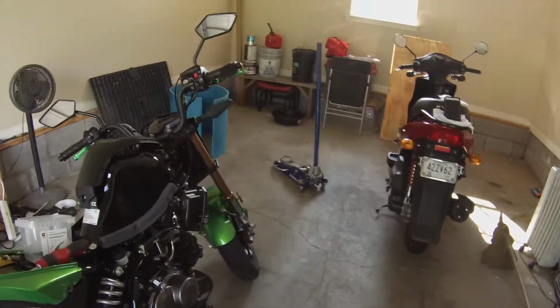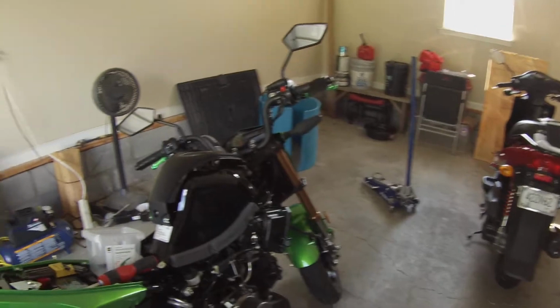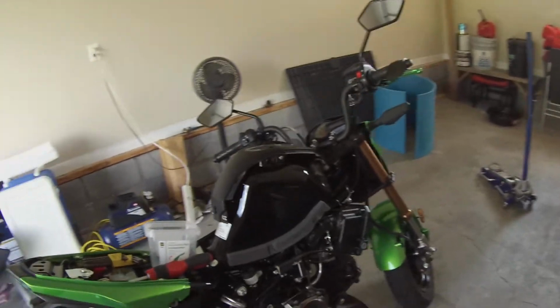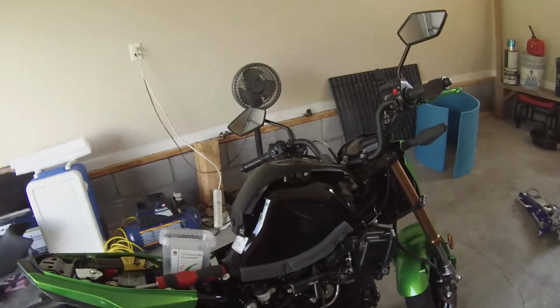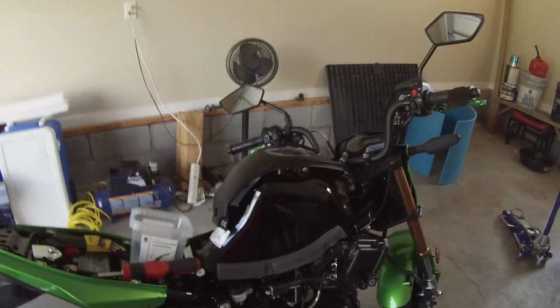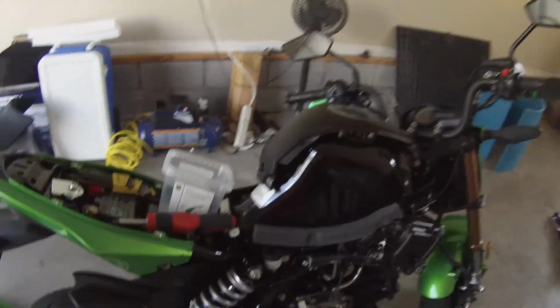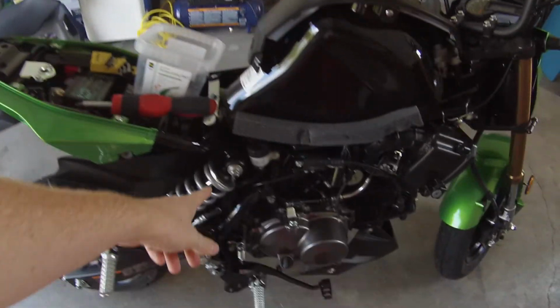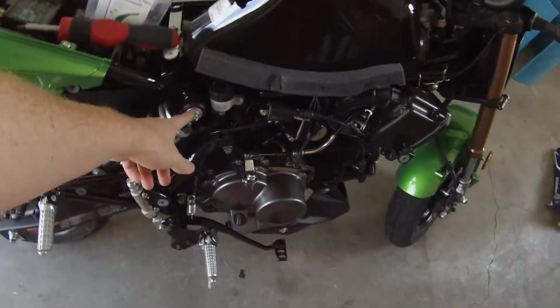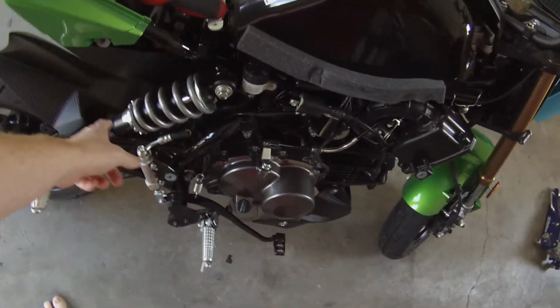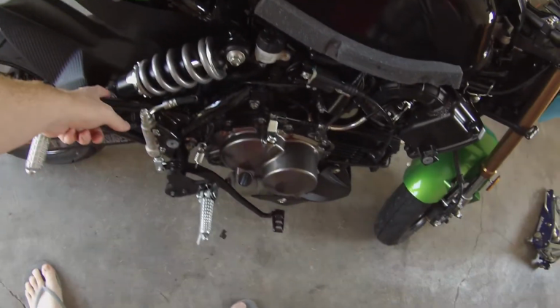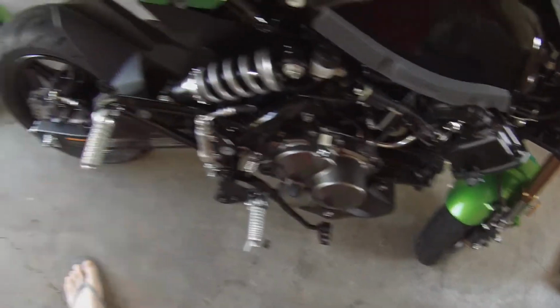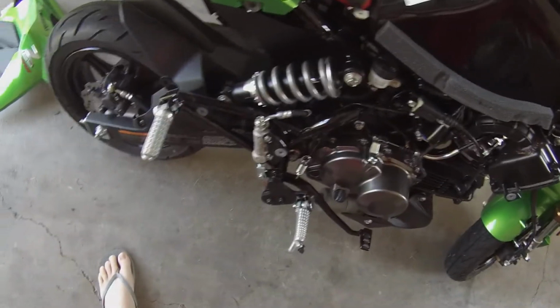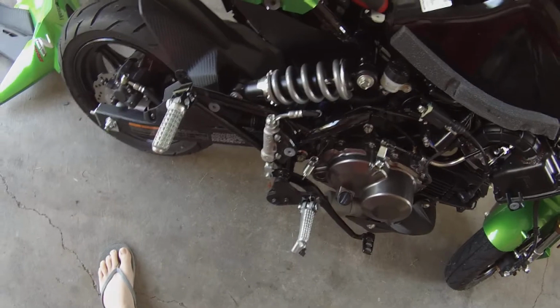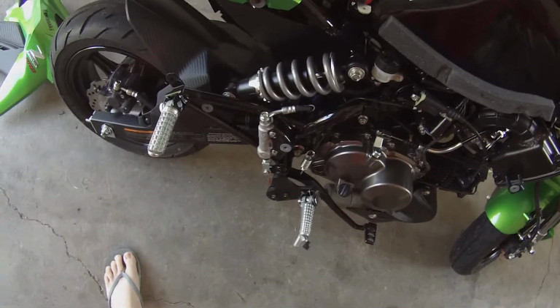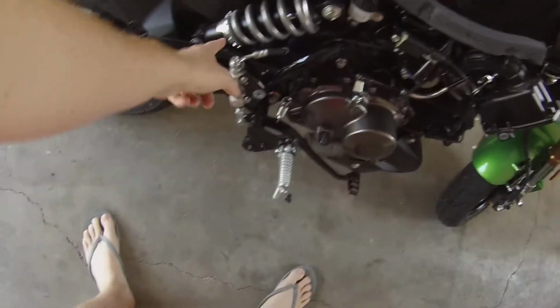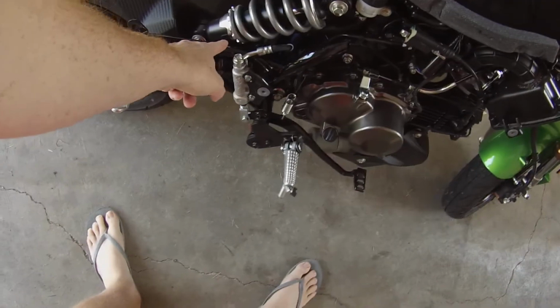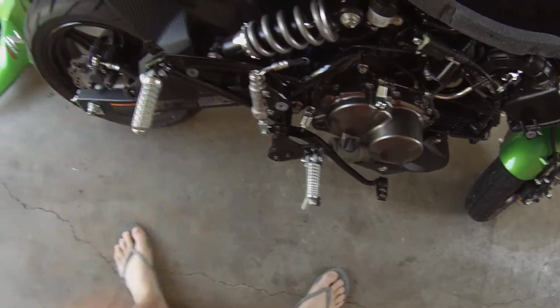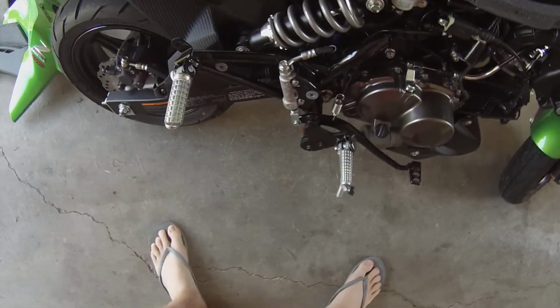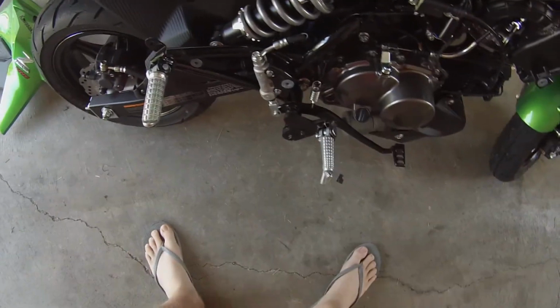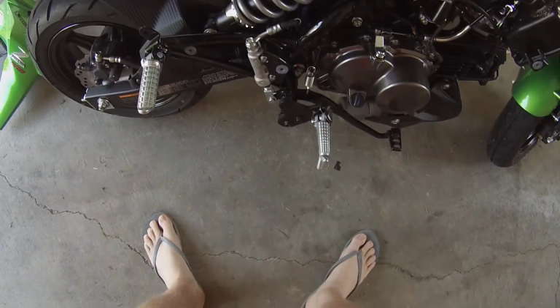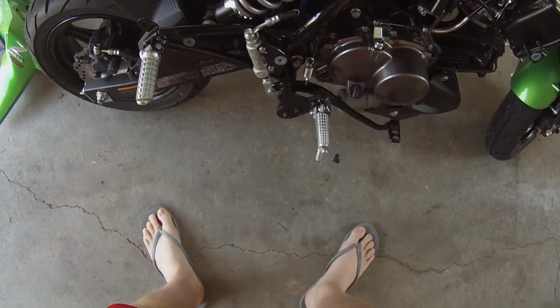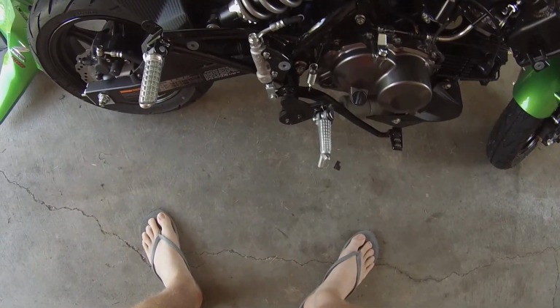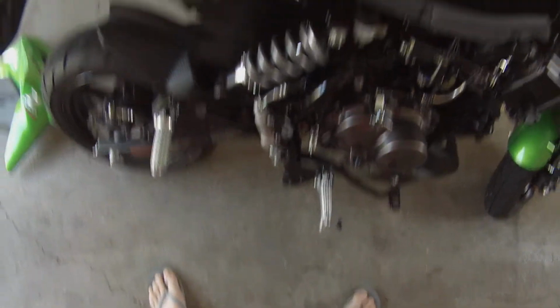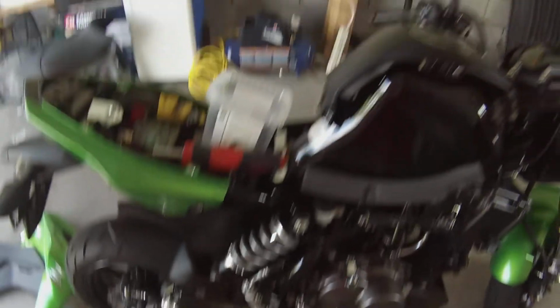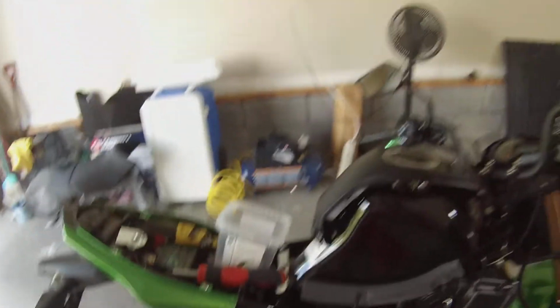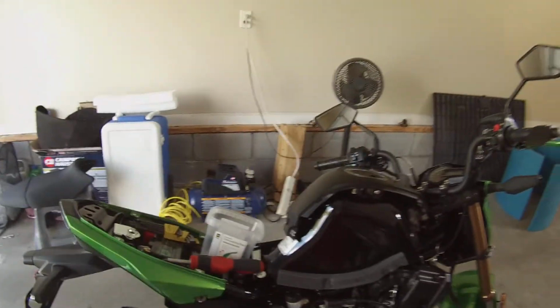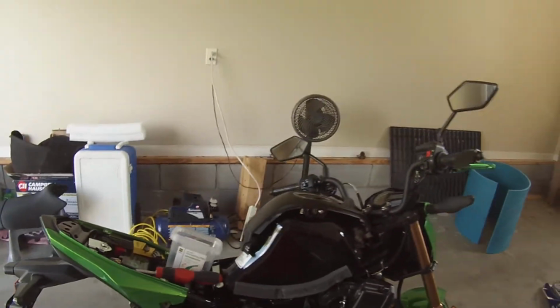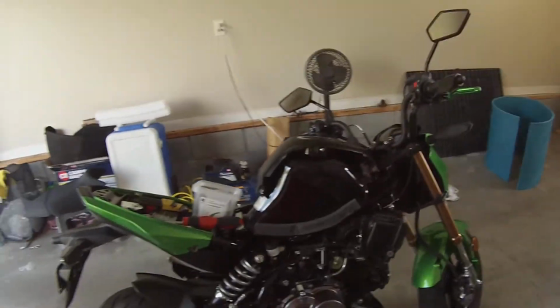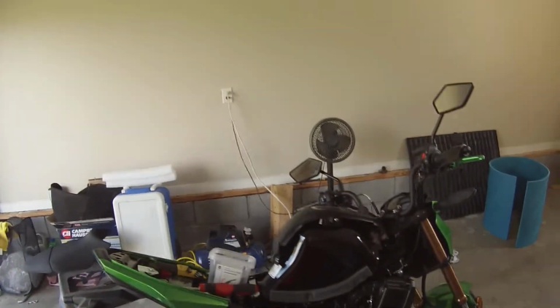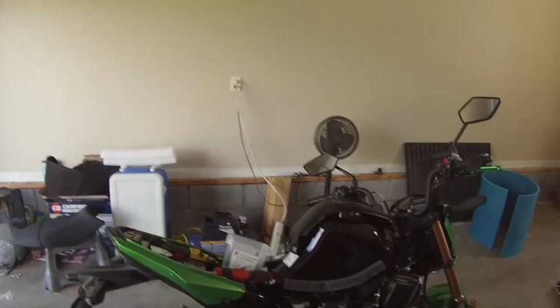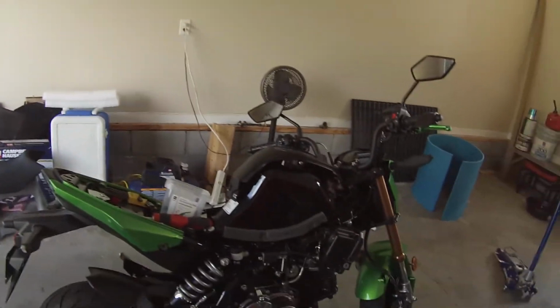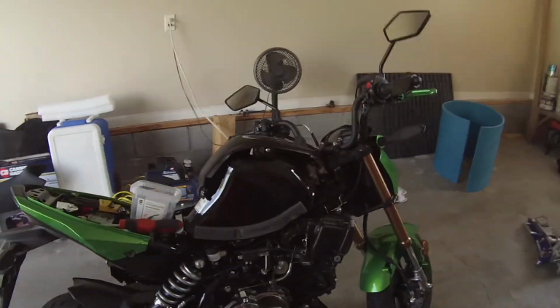Now let's see — here's the shock. You've got two mounting points here, and it looks like you can adjust the height of it too. Next thing I need to do is just kind of jack it up a little bit to take some pressure off that shock.